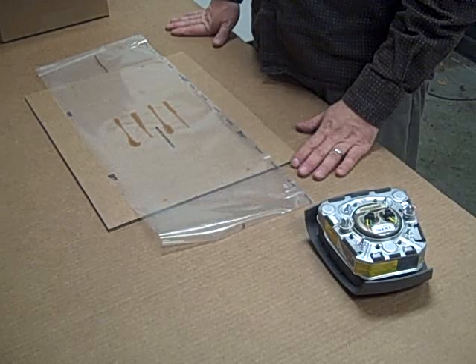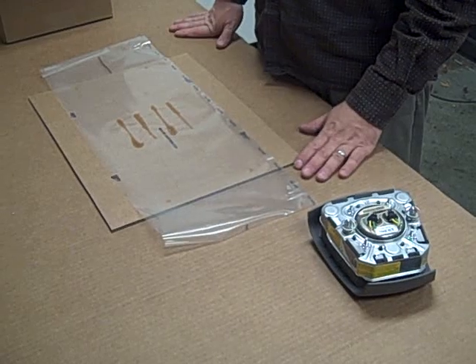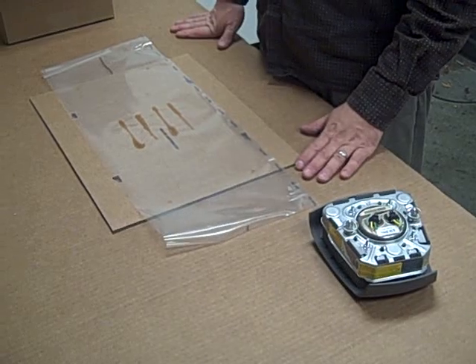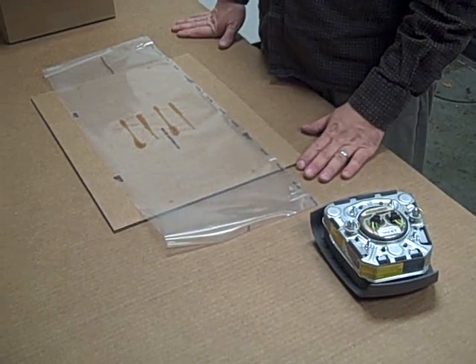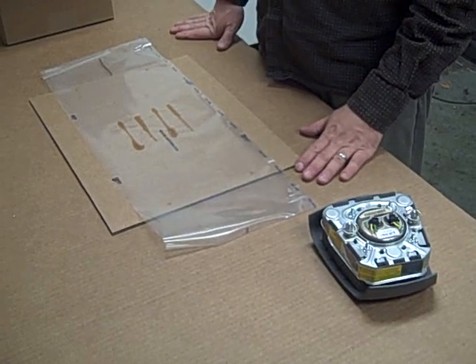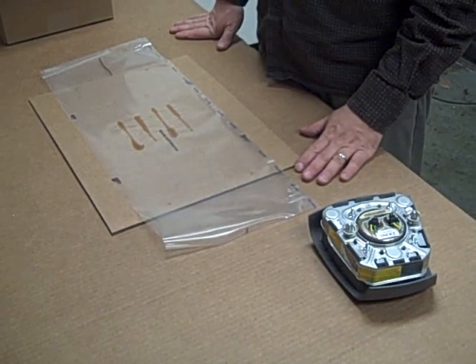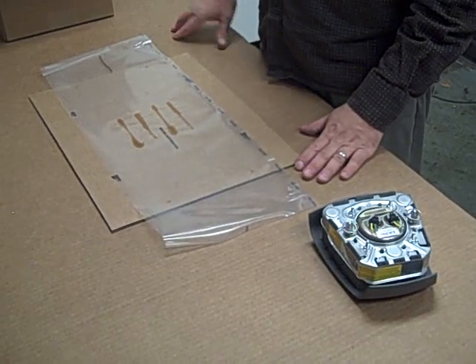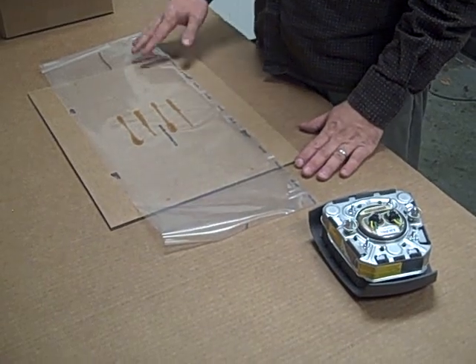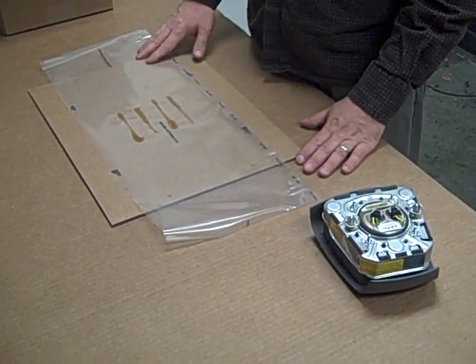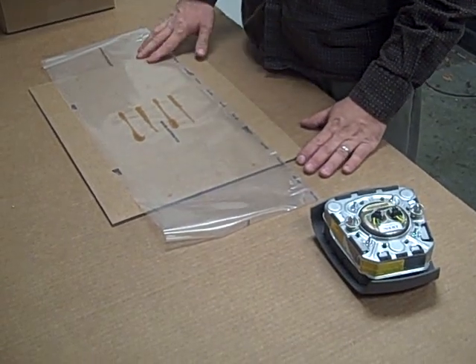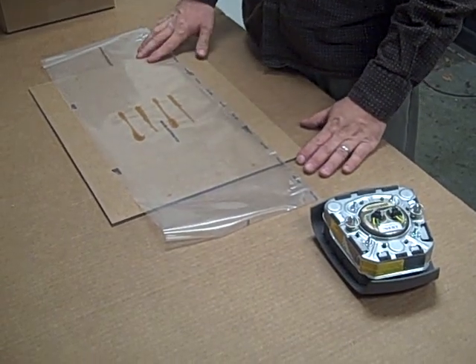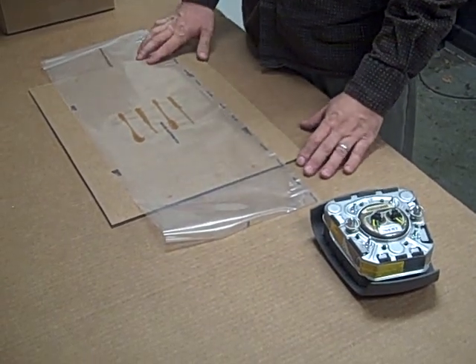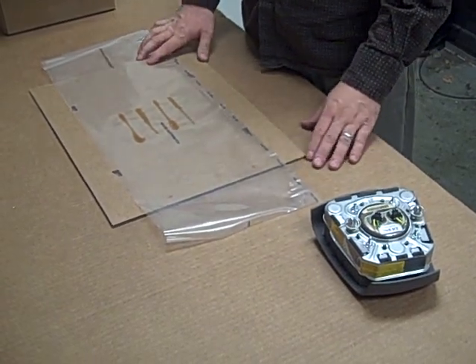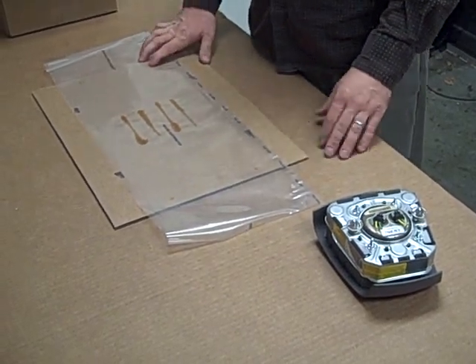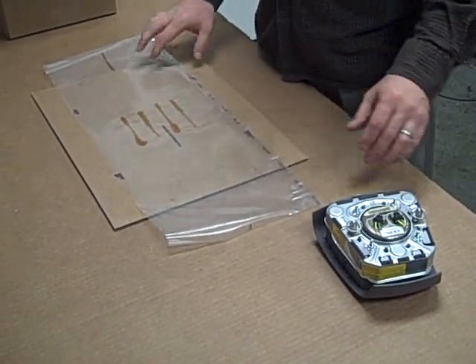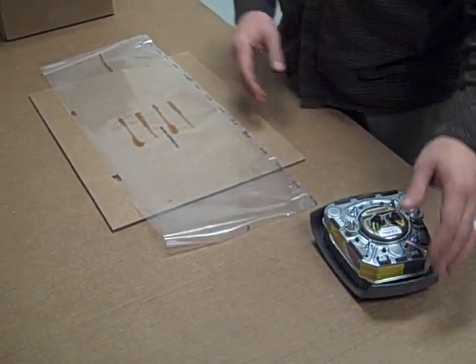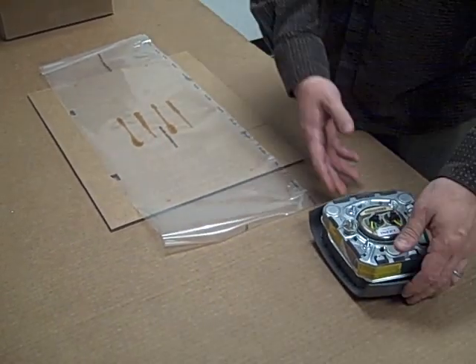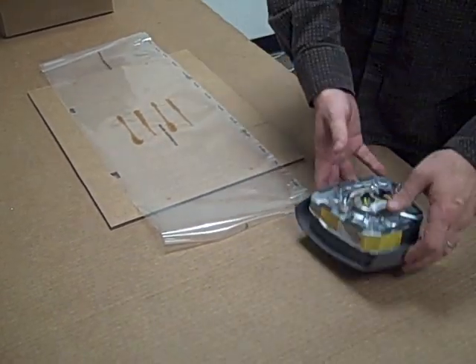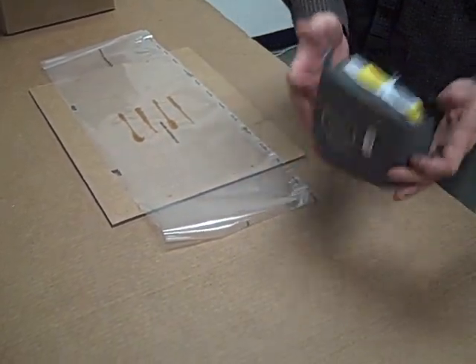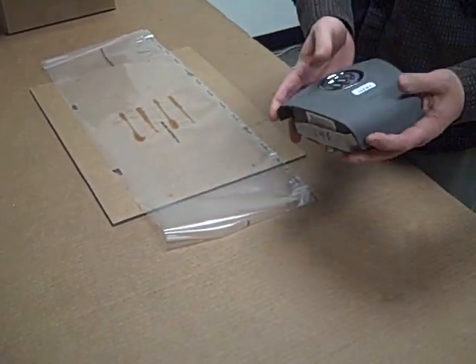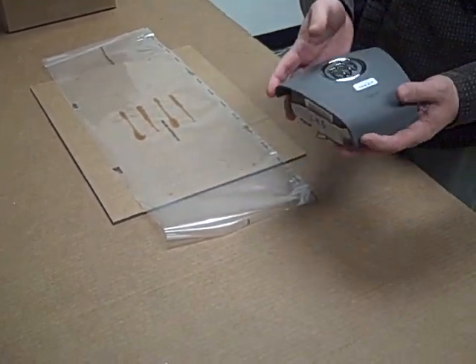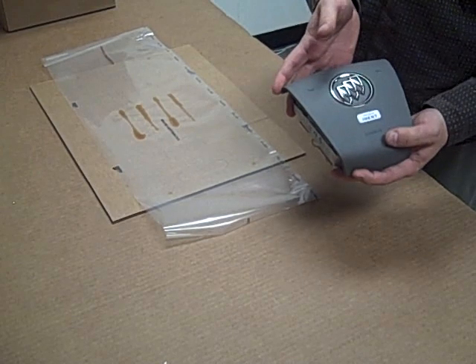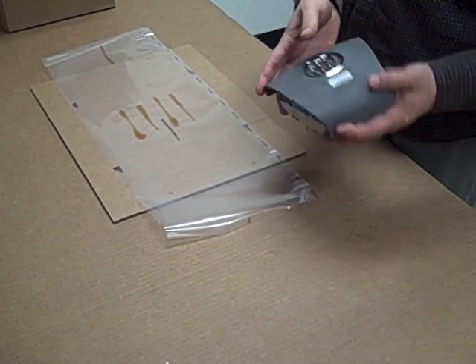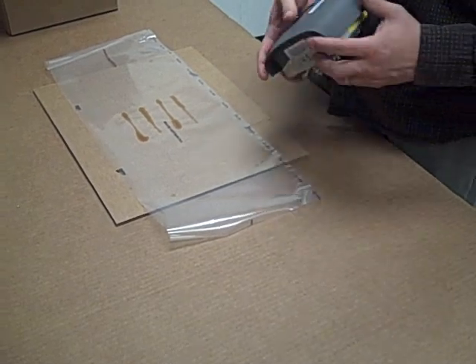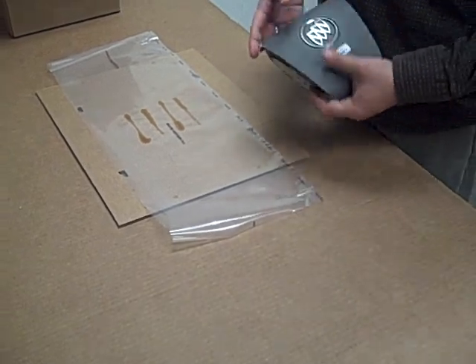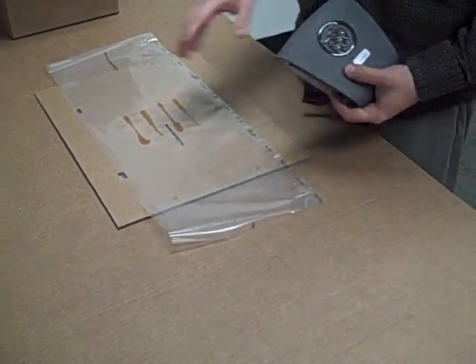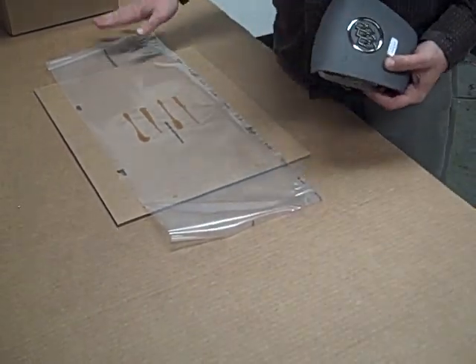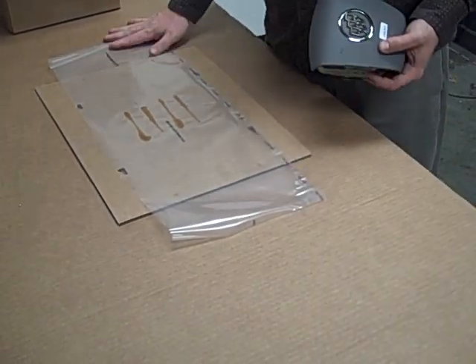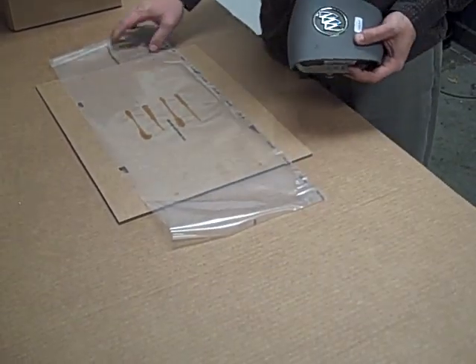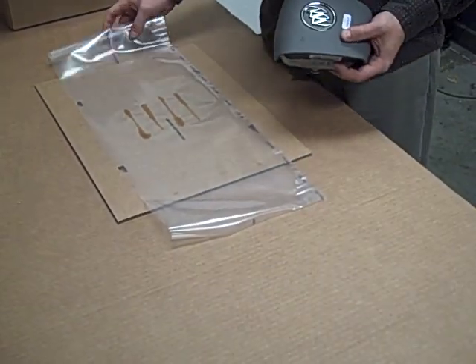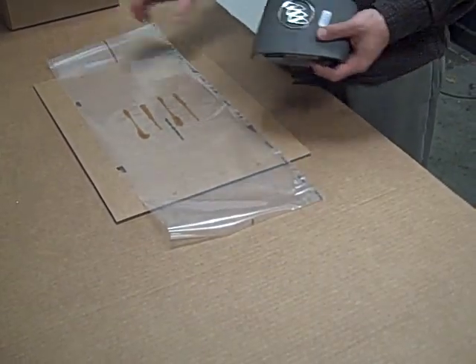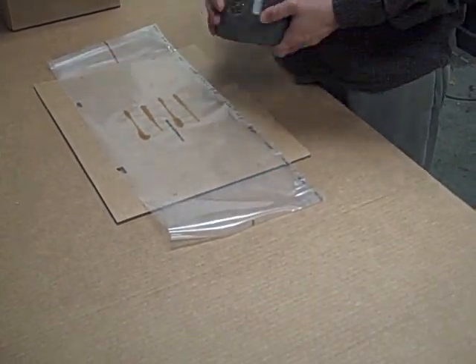This is a demonstration using cohesive plastic on the airbag for Buick. This is an insert.